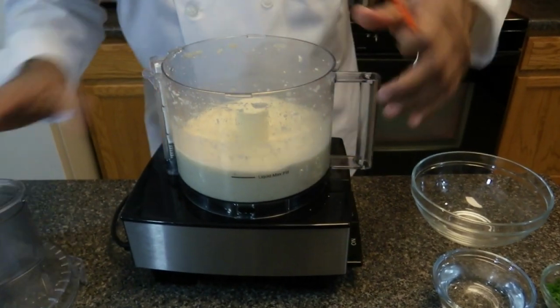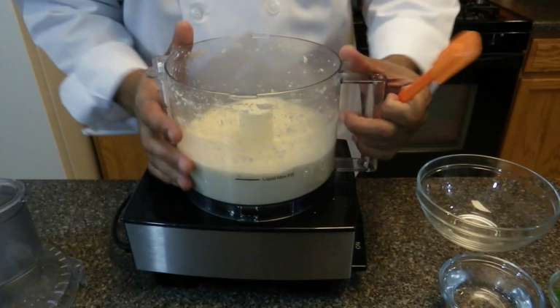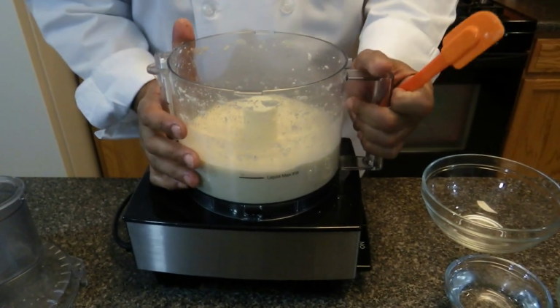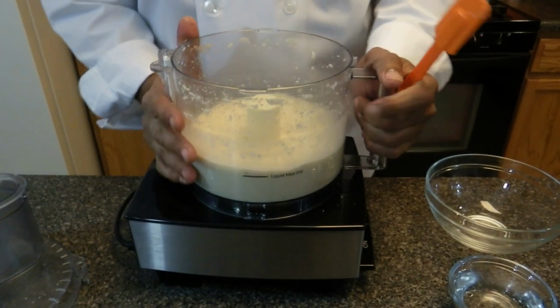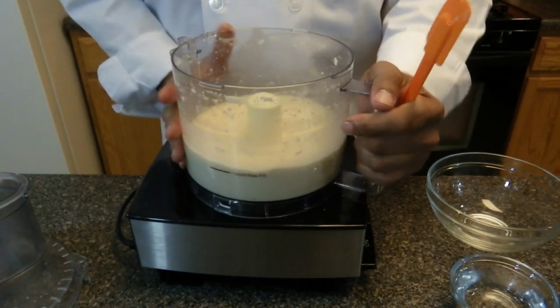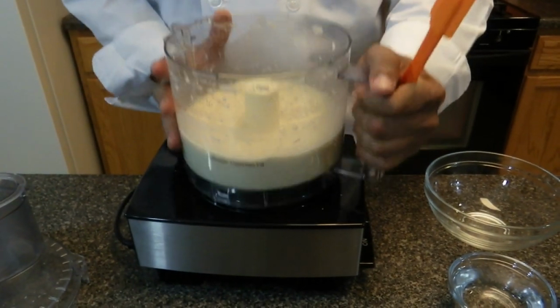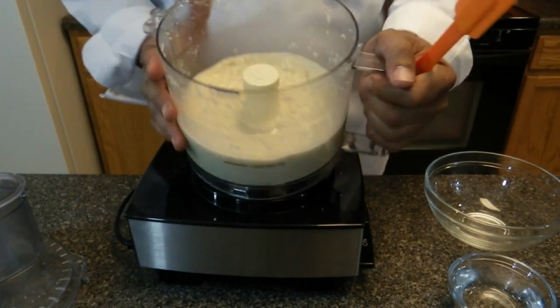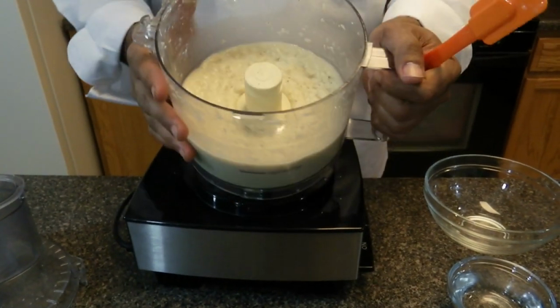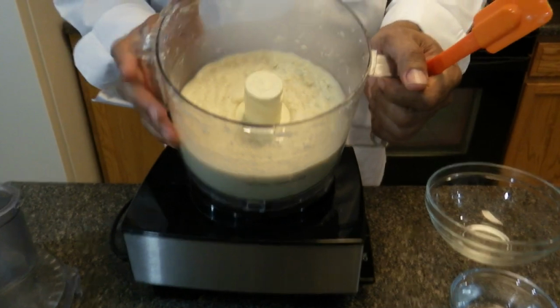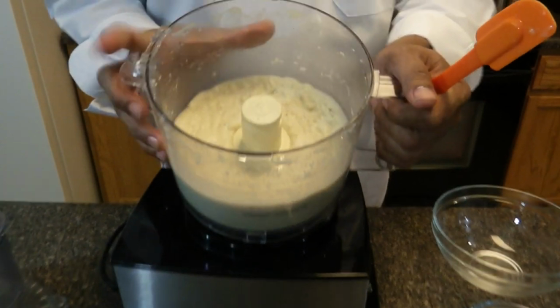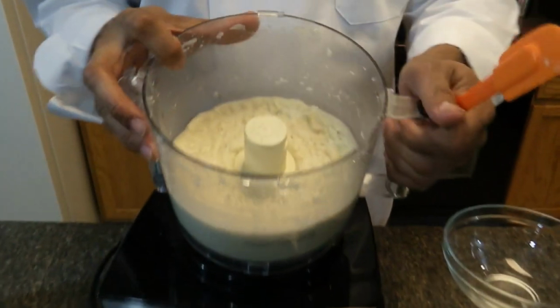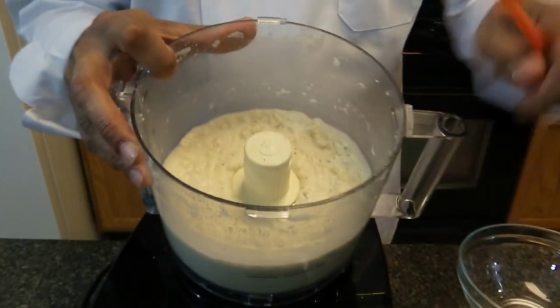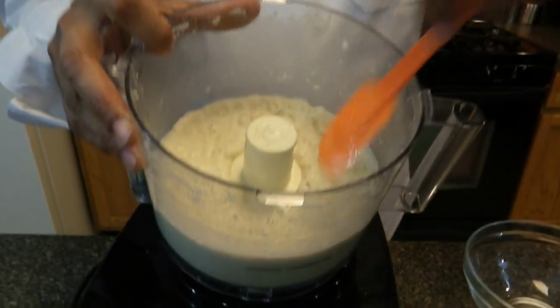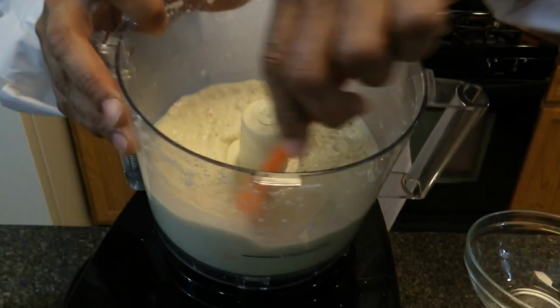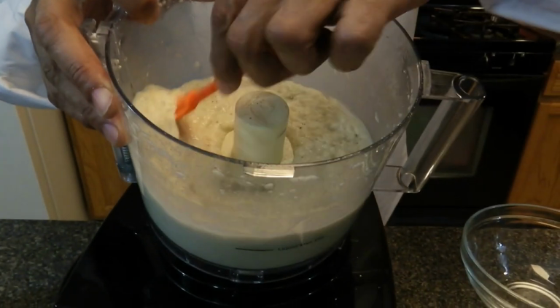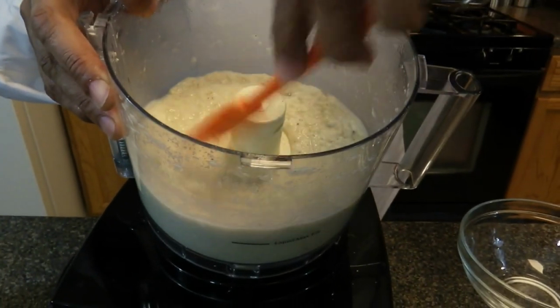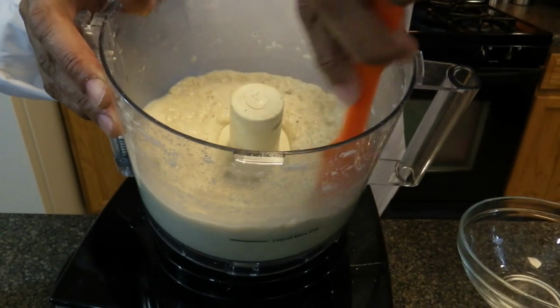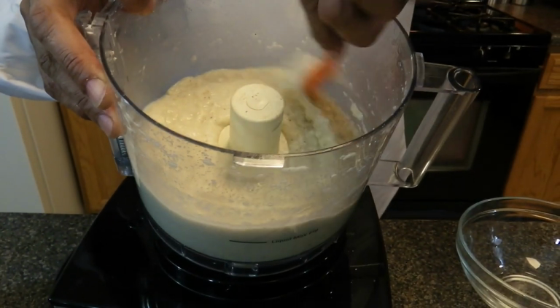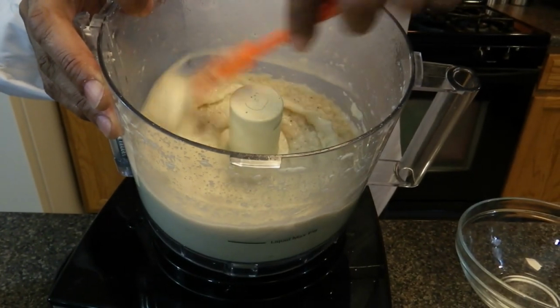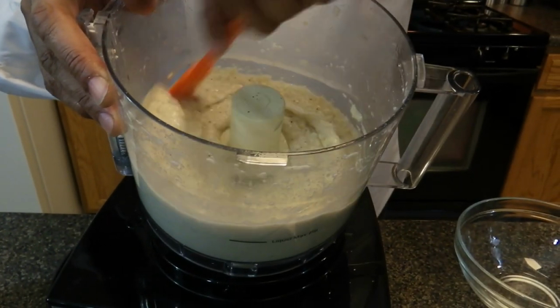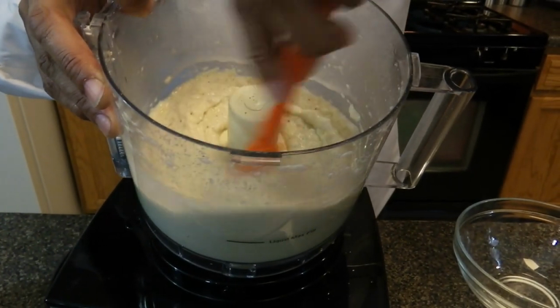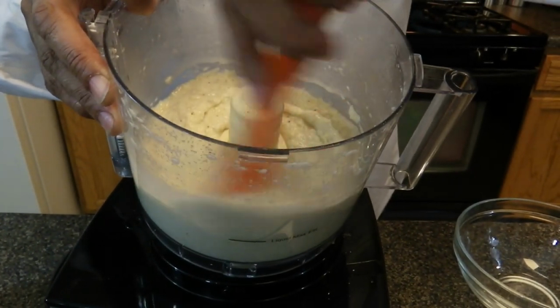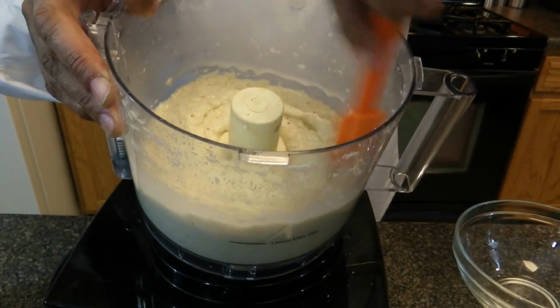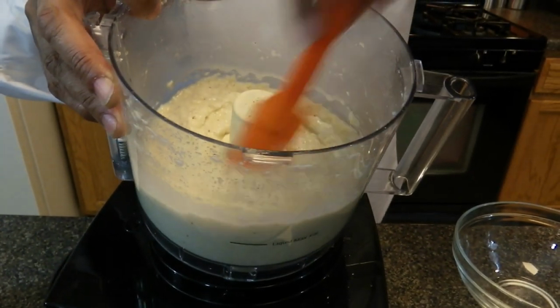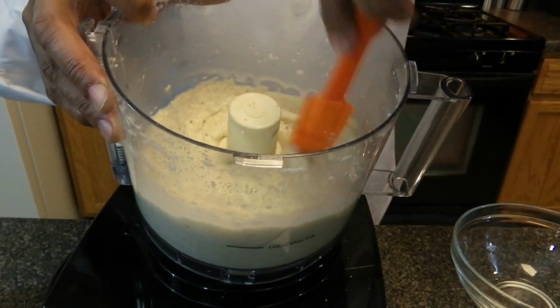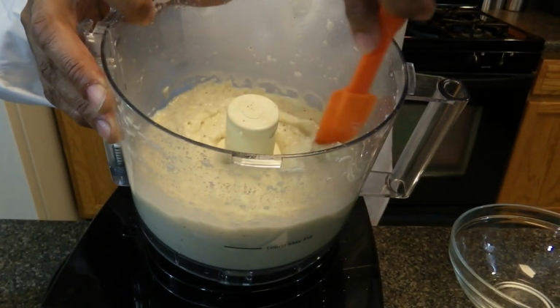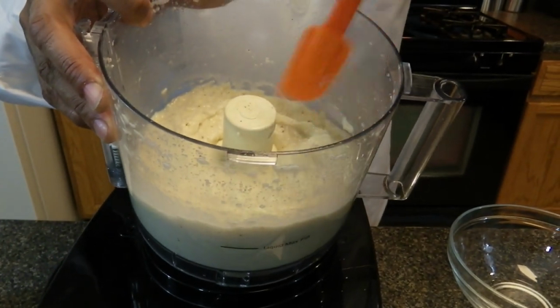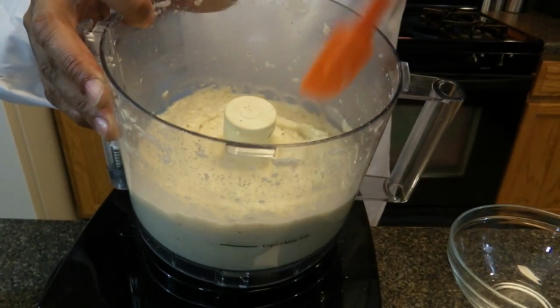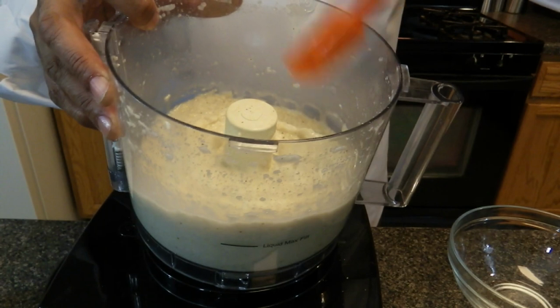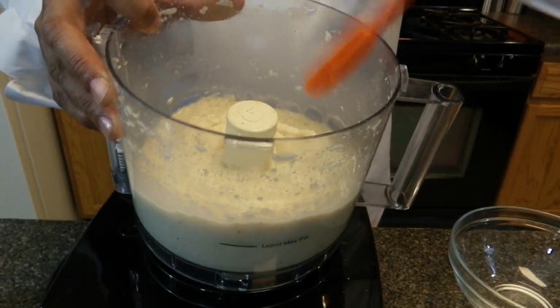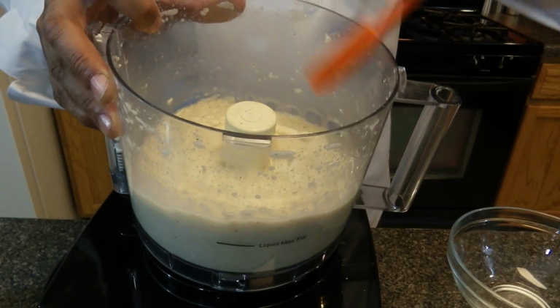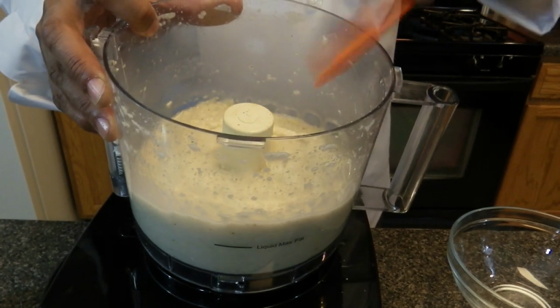The burros are now done blending. You want it a little soupy because when you cook it, it's going to cook out some of the milk.